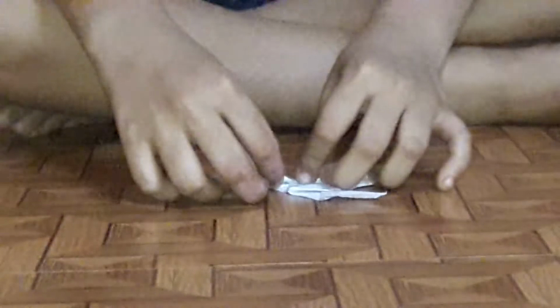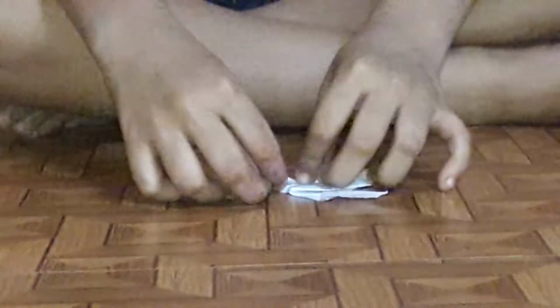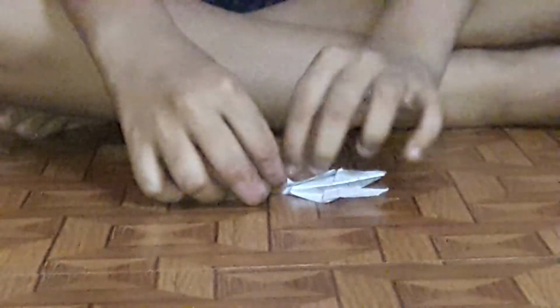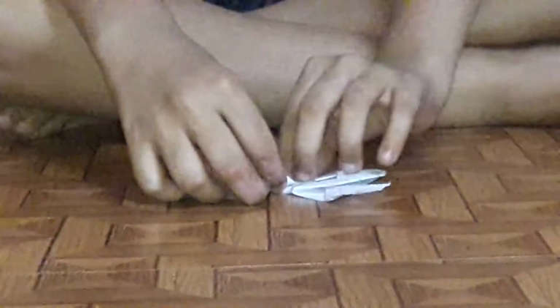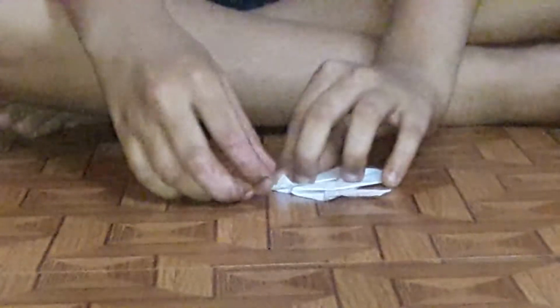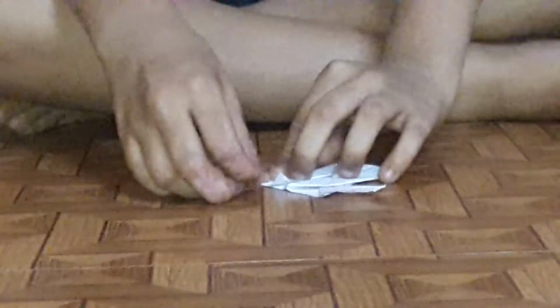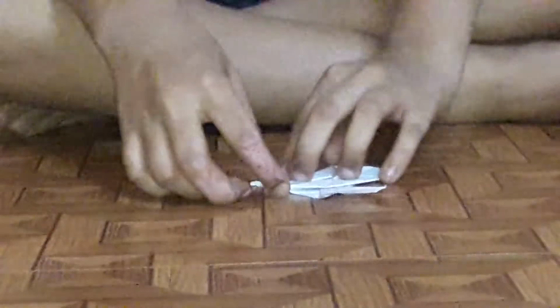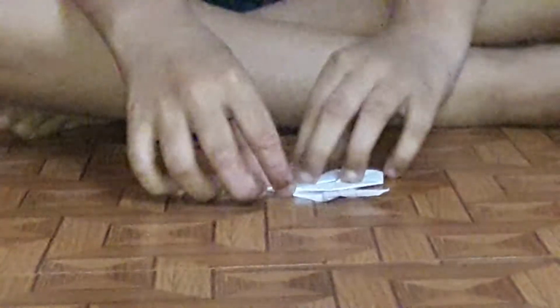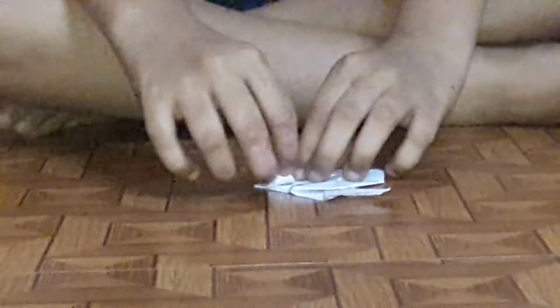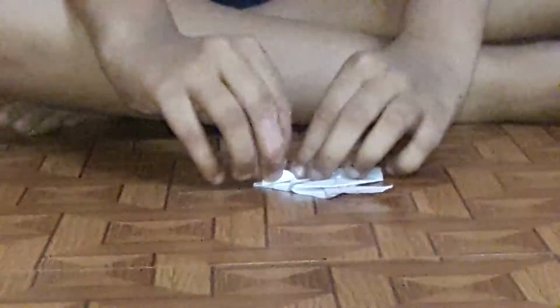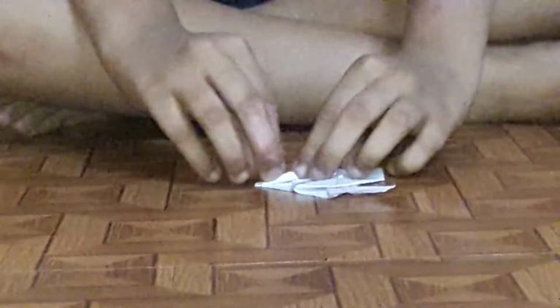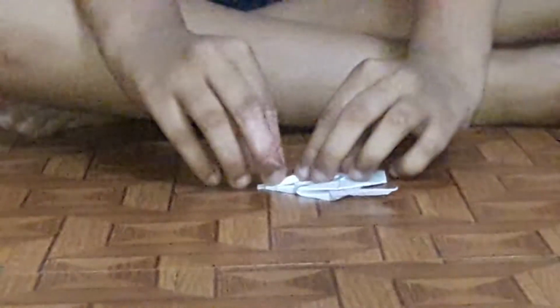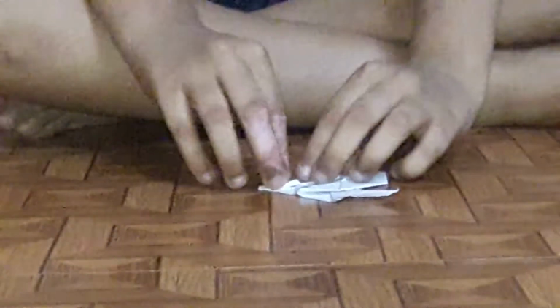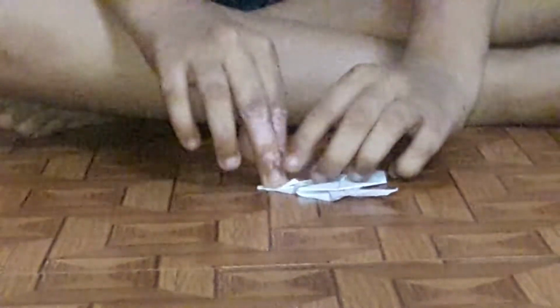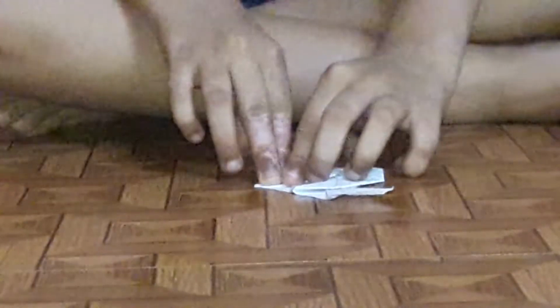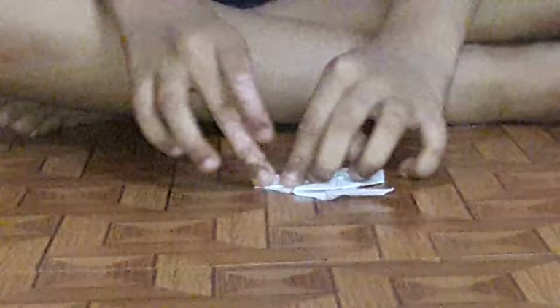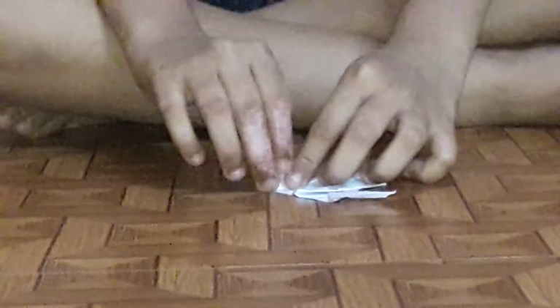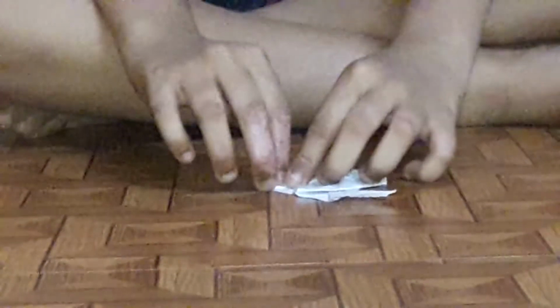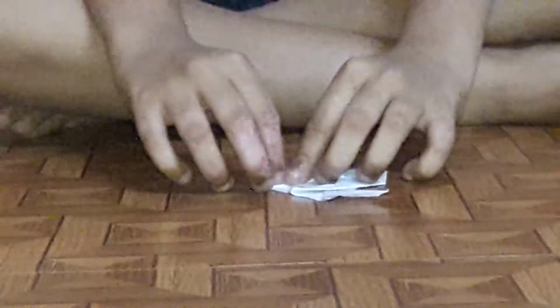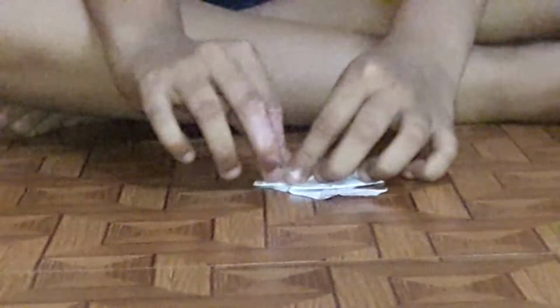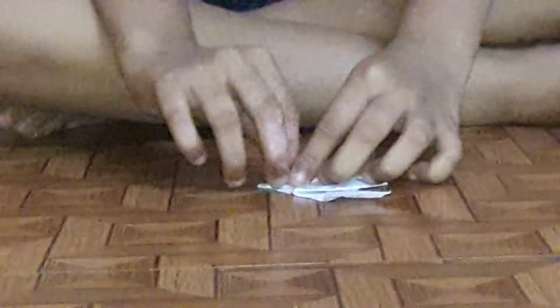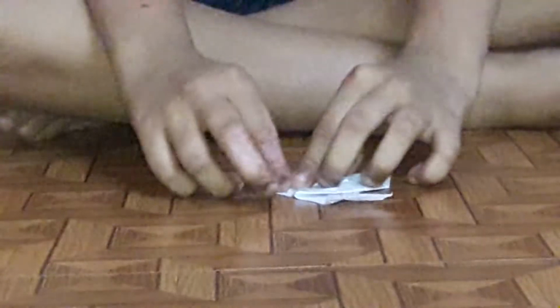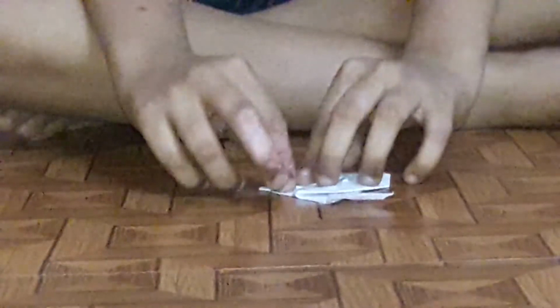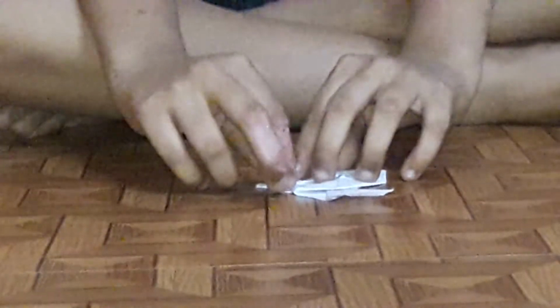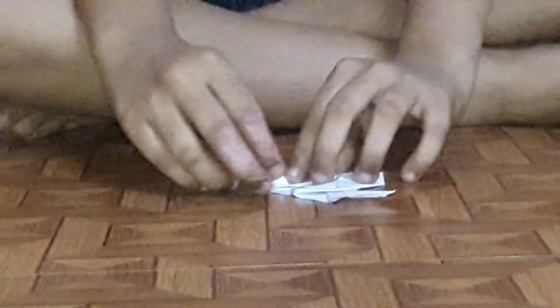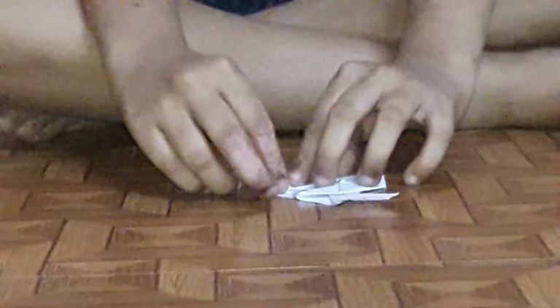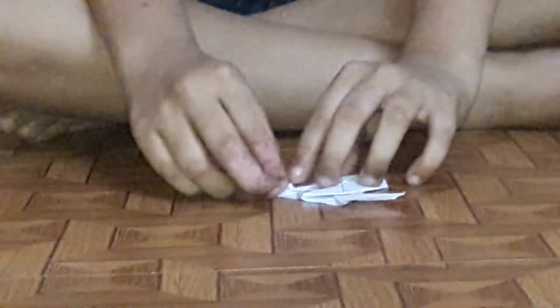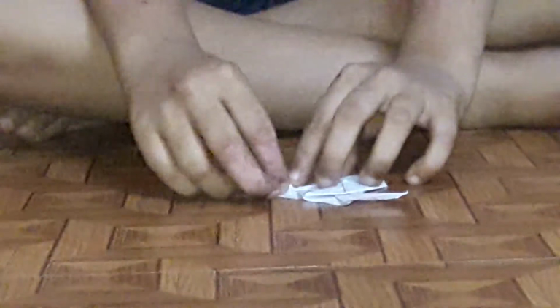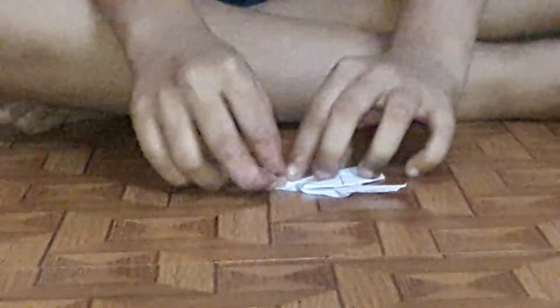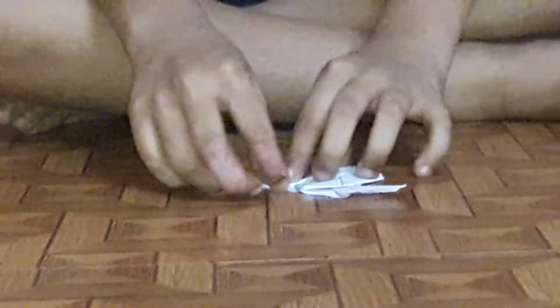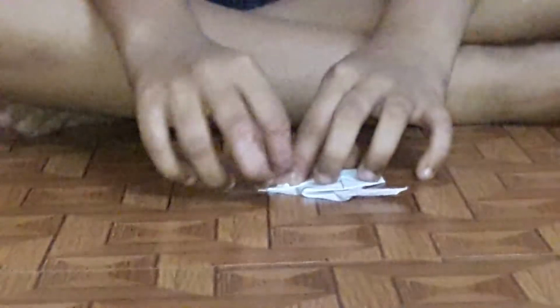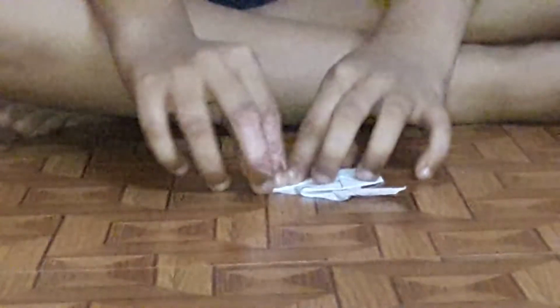First make some designs on your spaceship, like this — folding something — and make it look good.